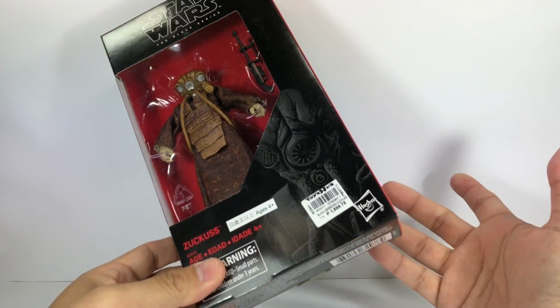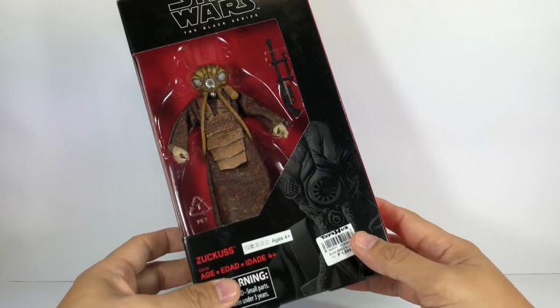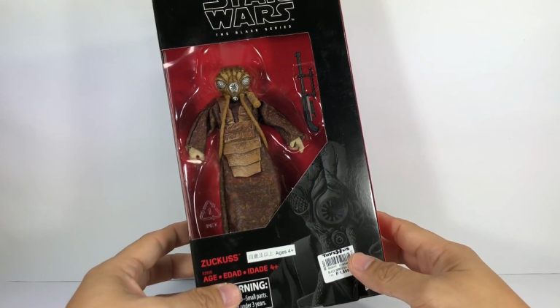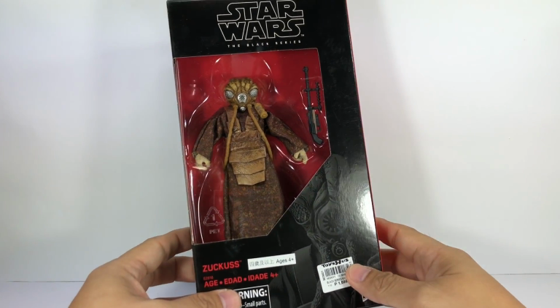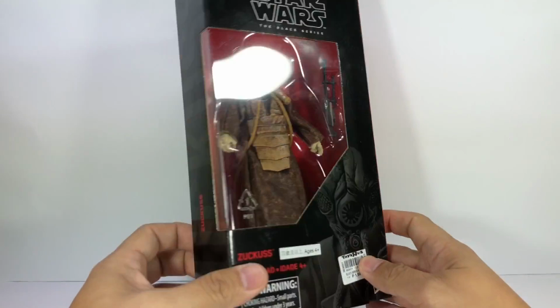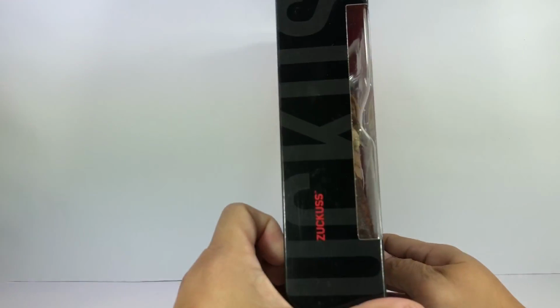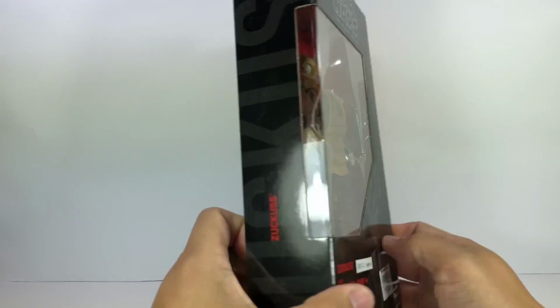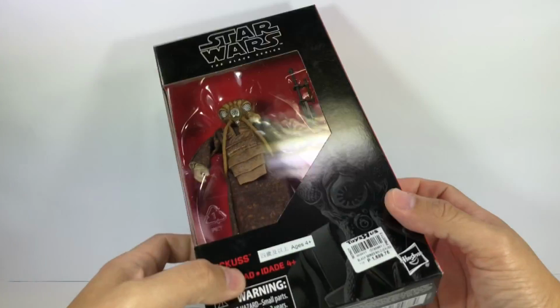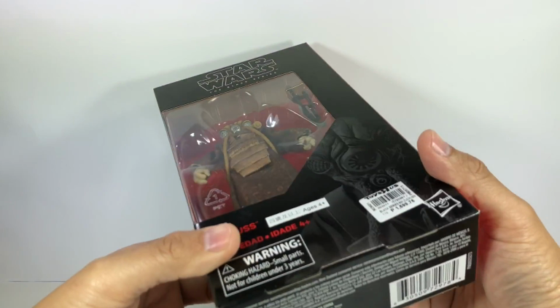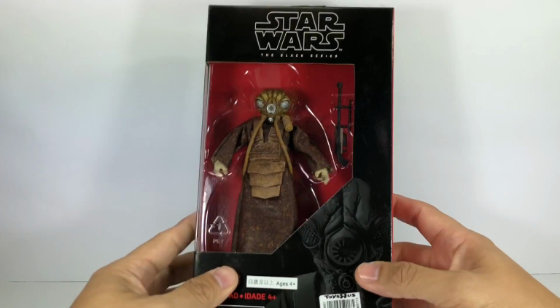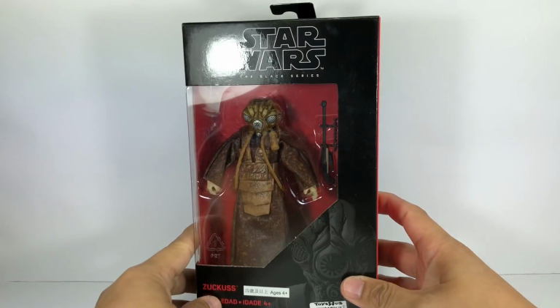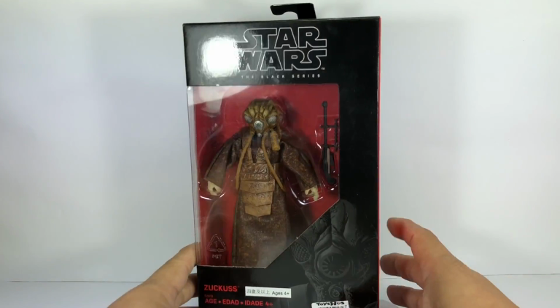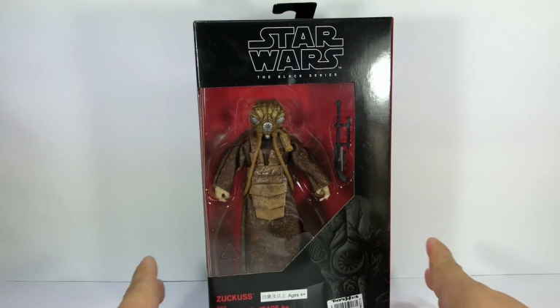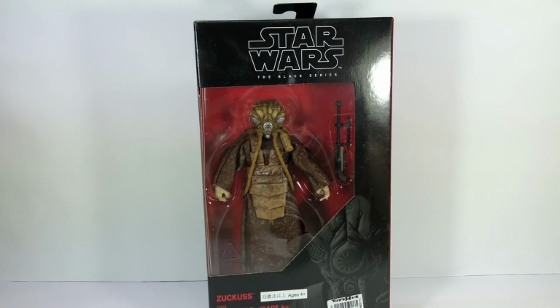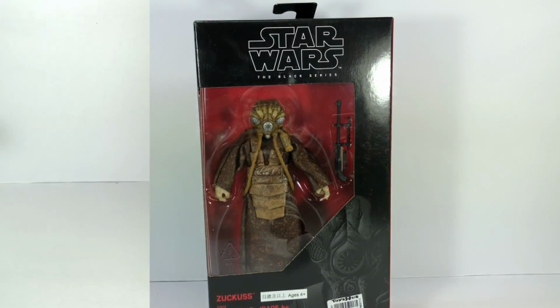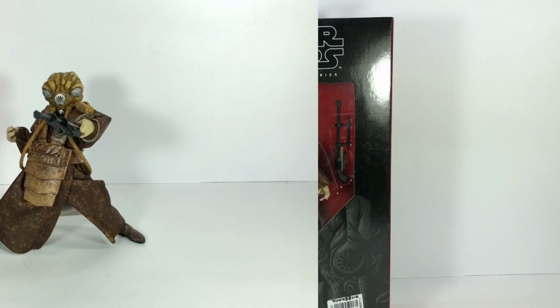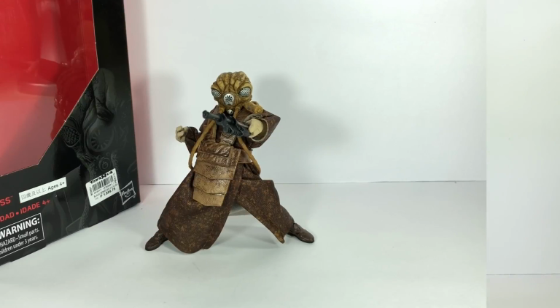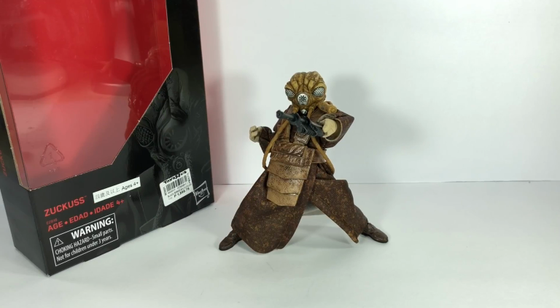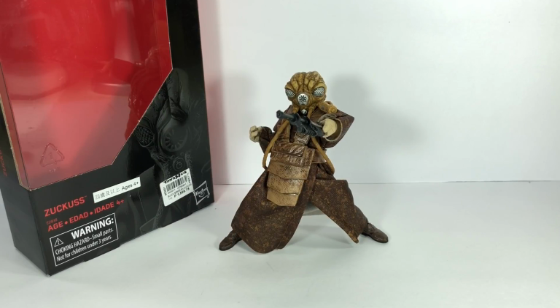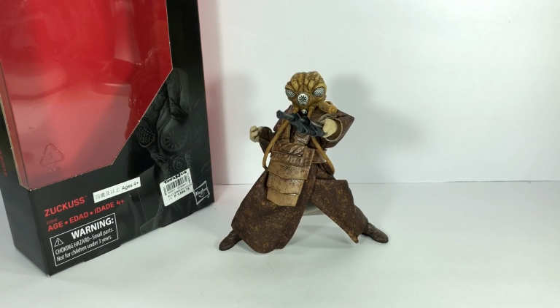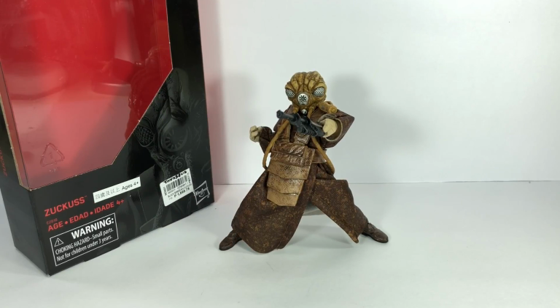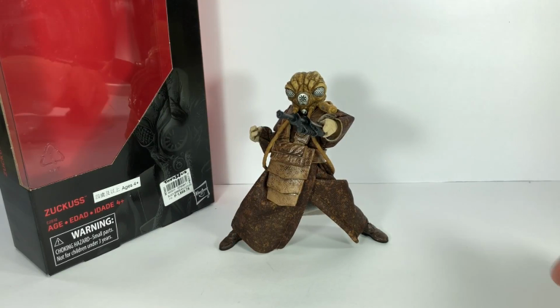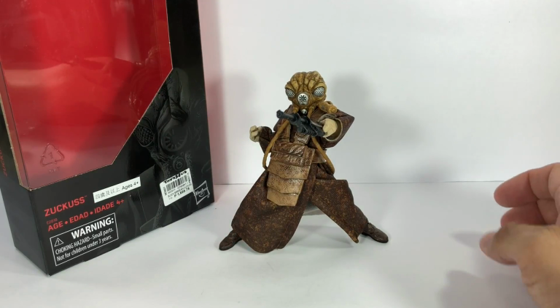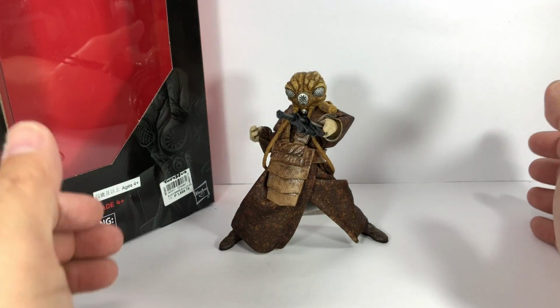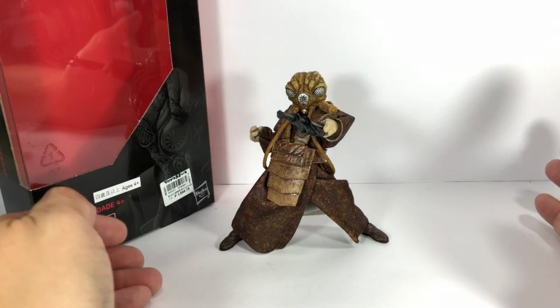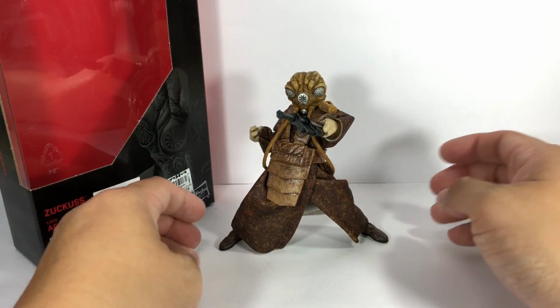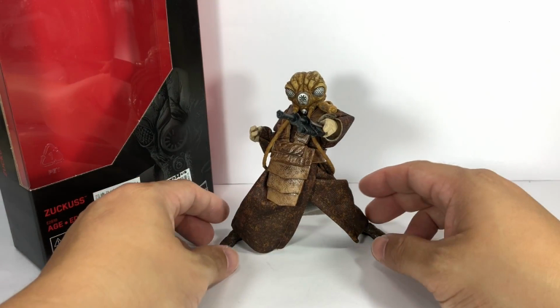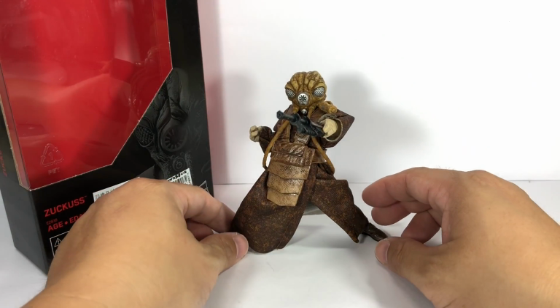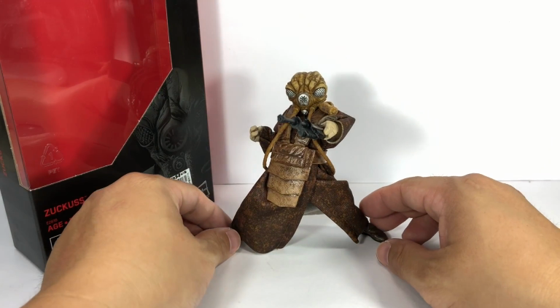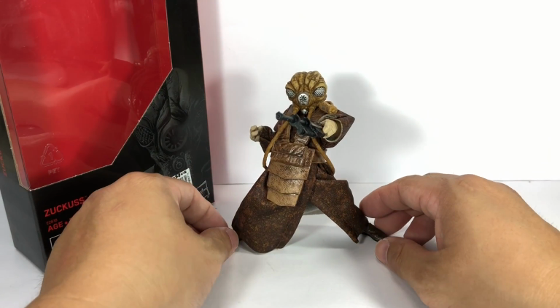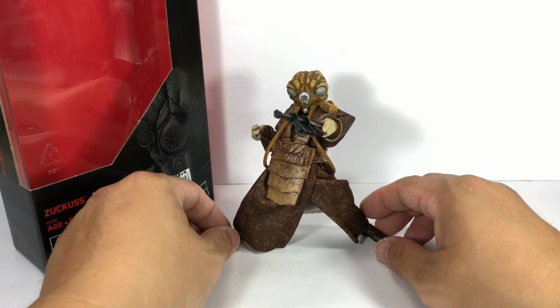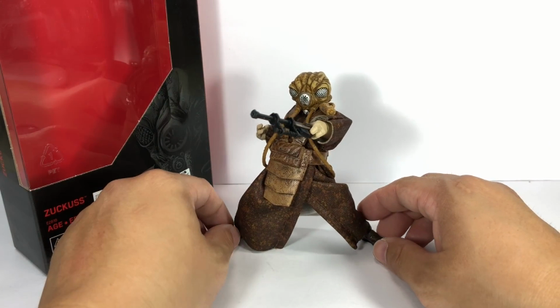Yeah, I know right. Here it is, and here he is out of packaging, and boy does he look so impressive.